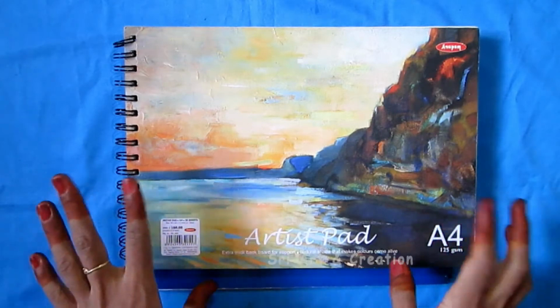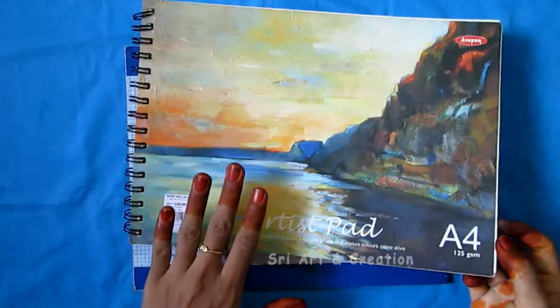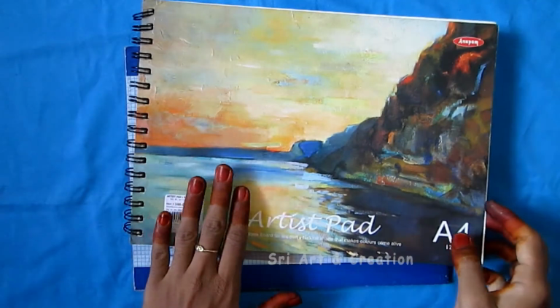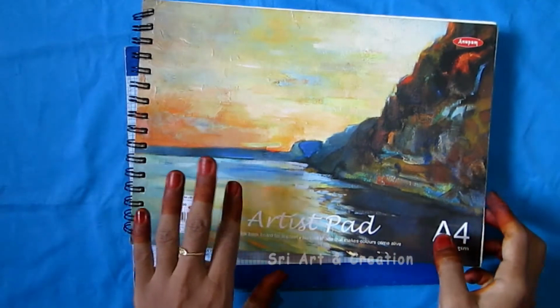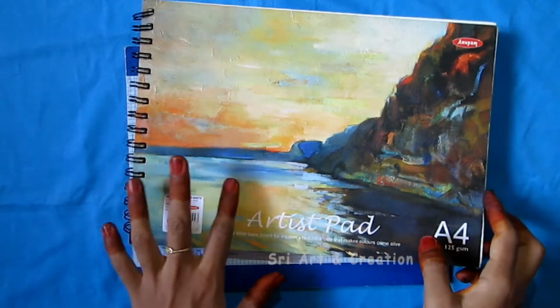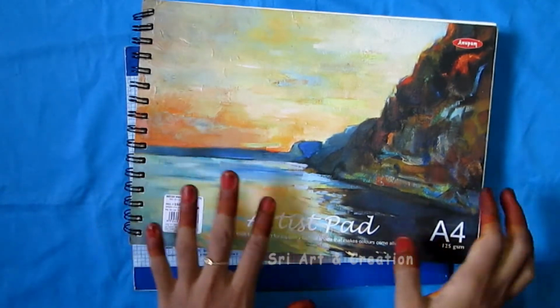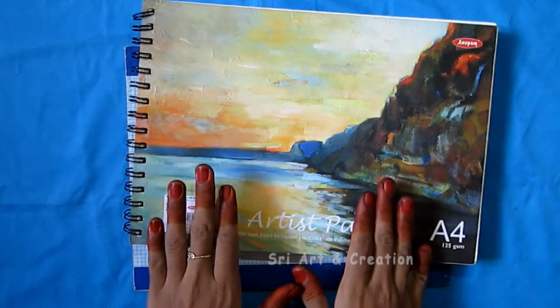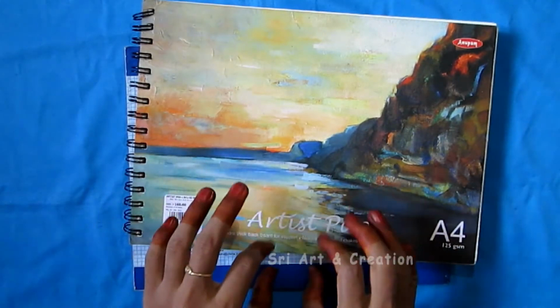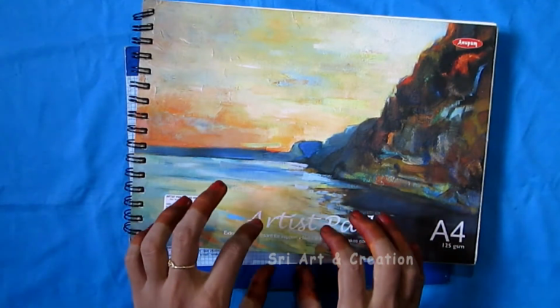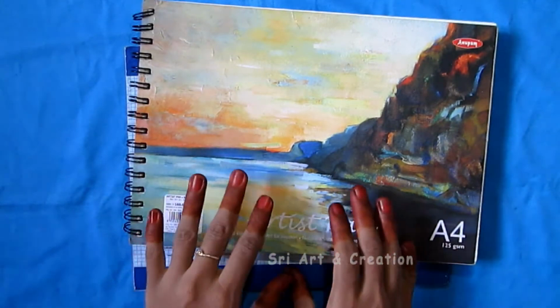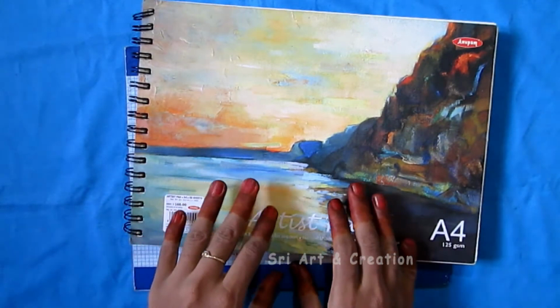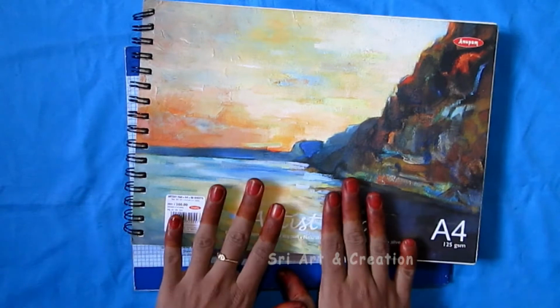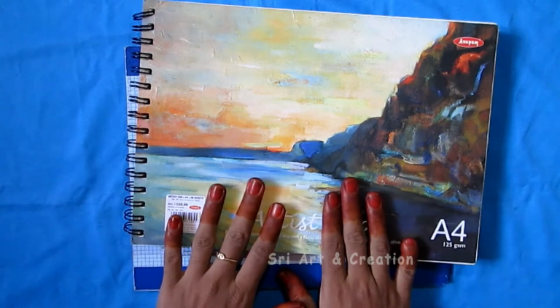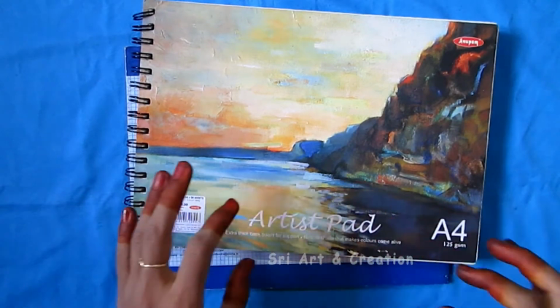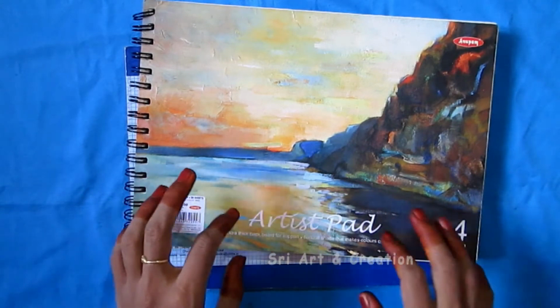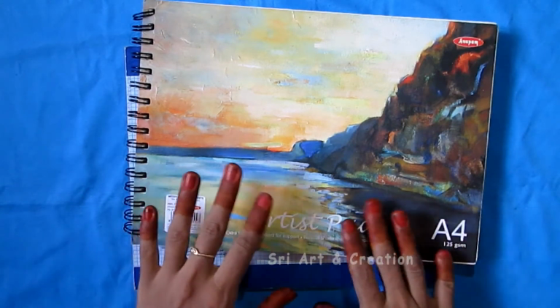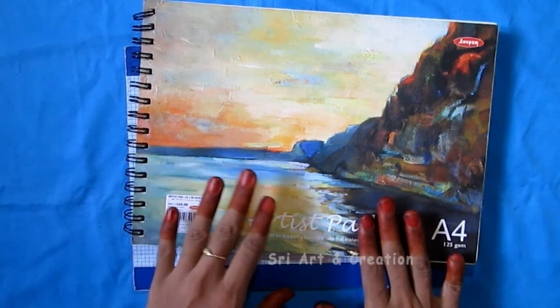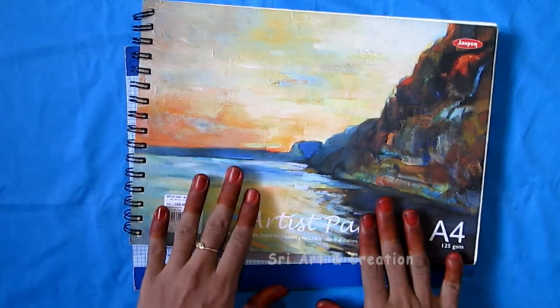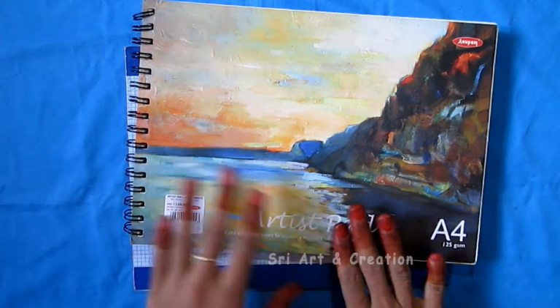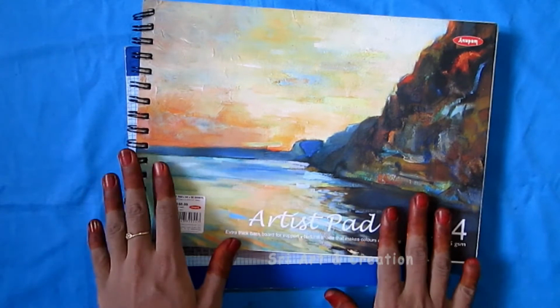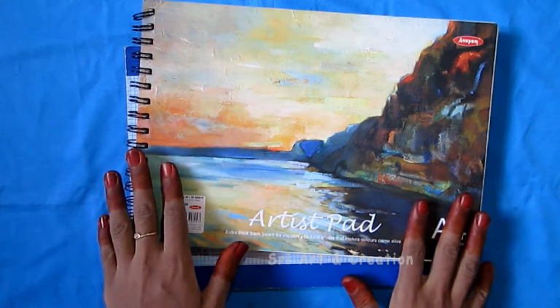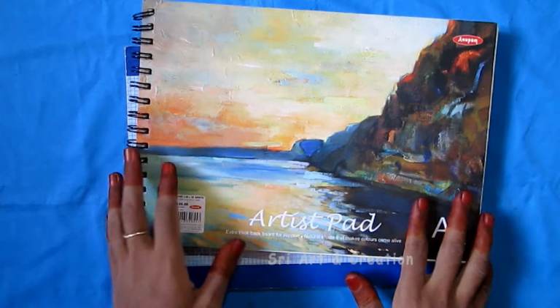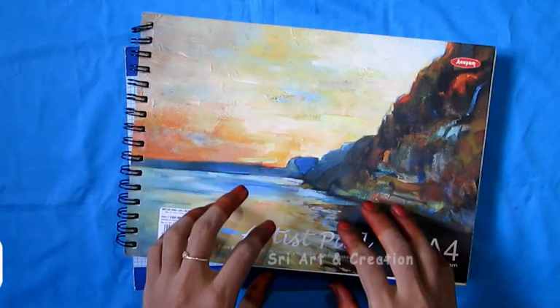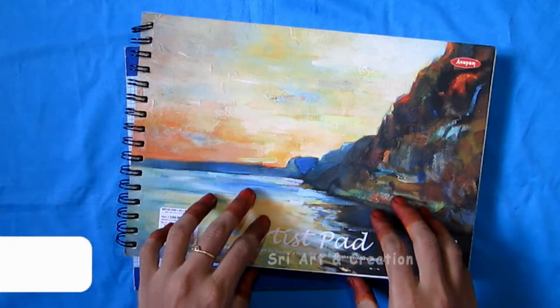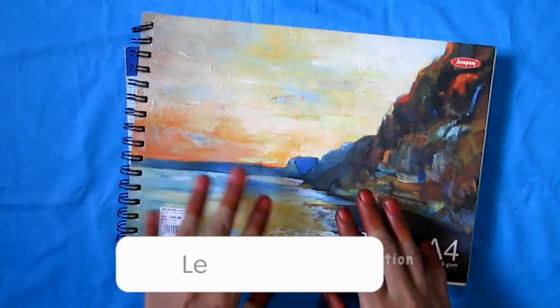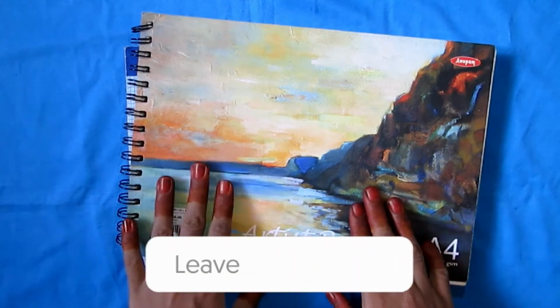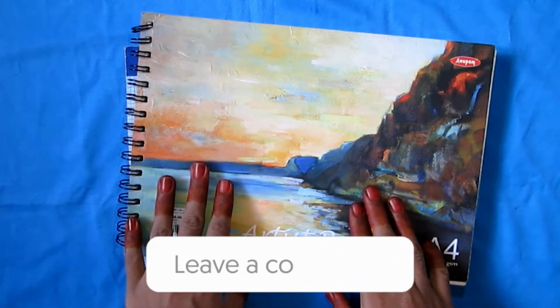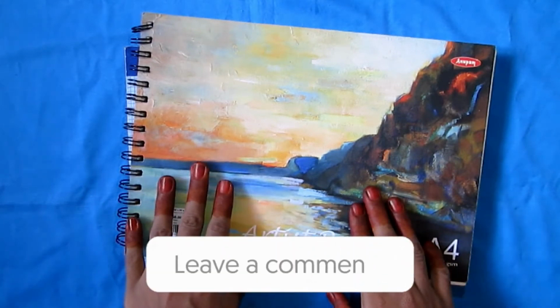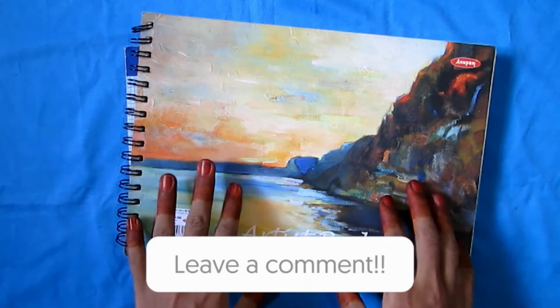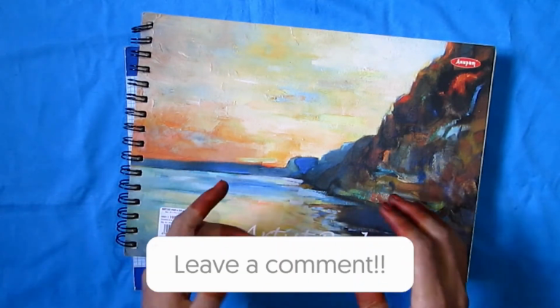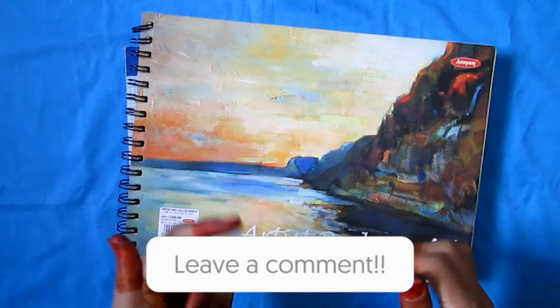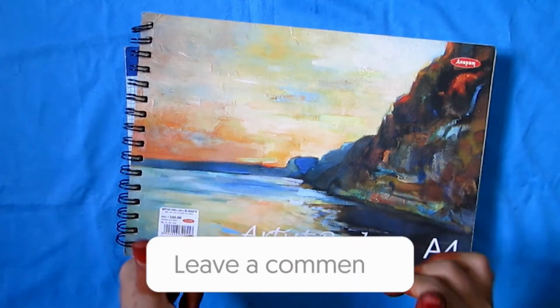I am an artist, so I am interested in pencil shading and drawing. If you are interested in pencil shading, please tell me in a comment.